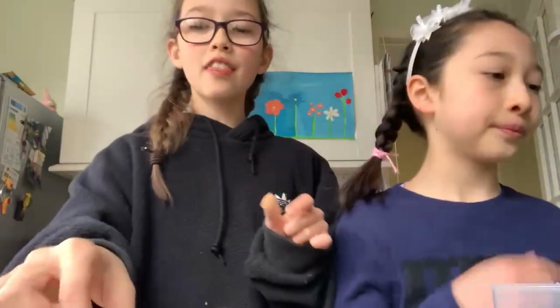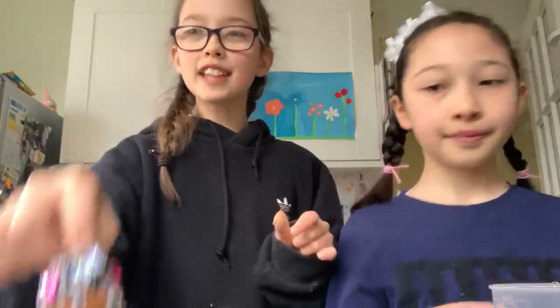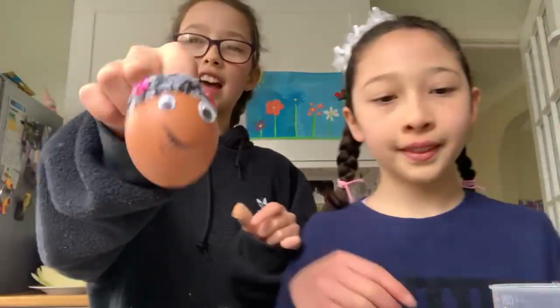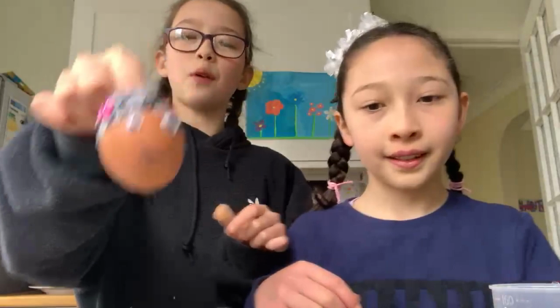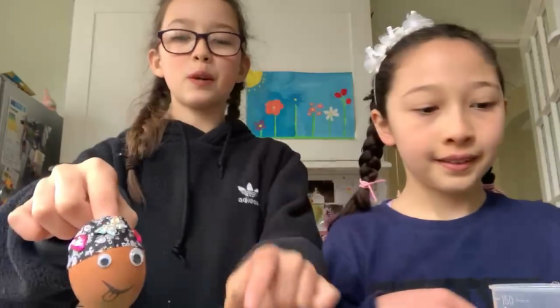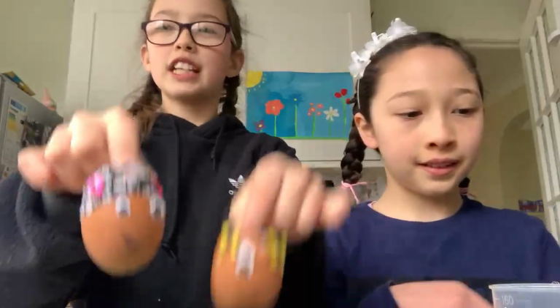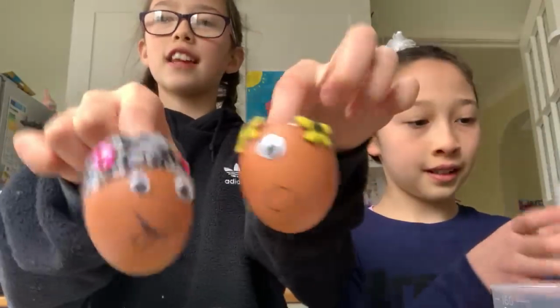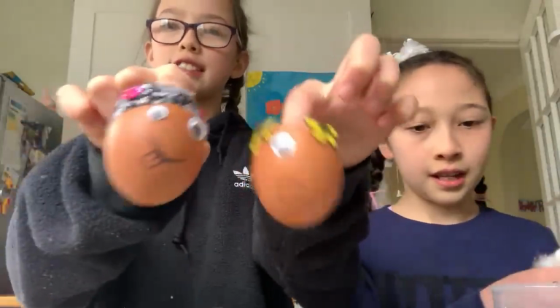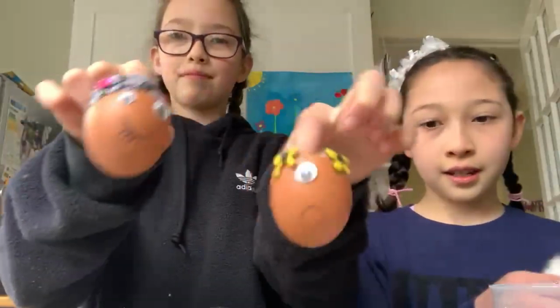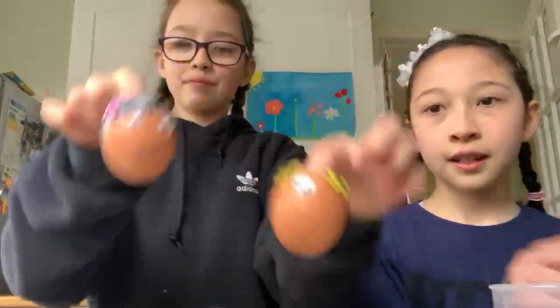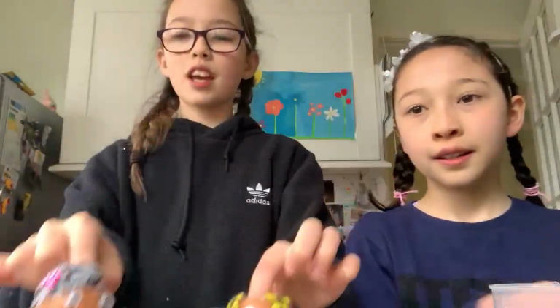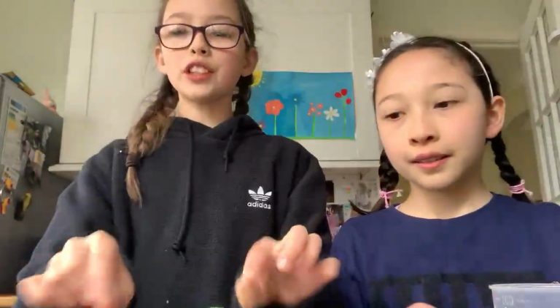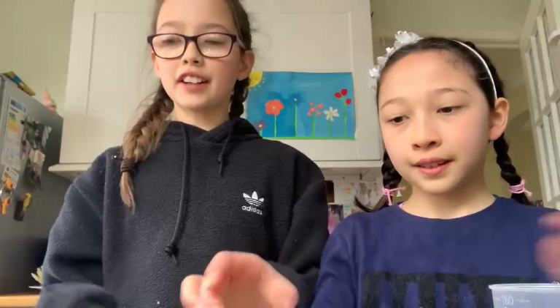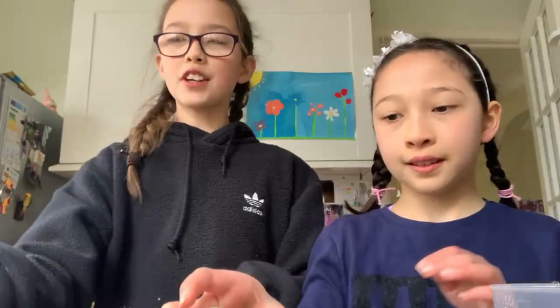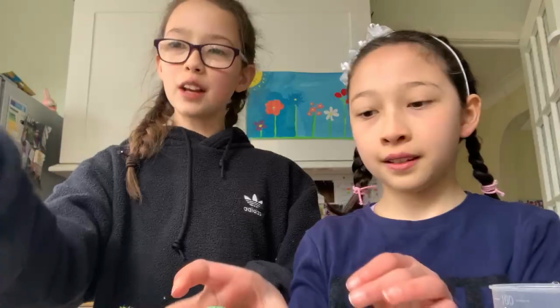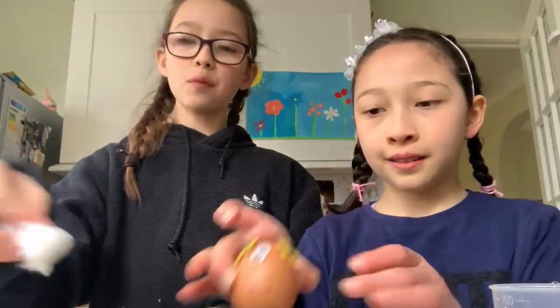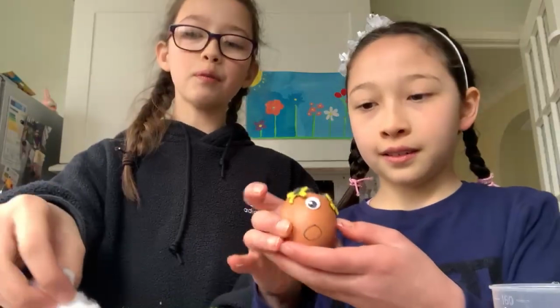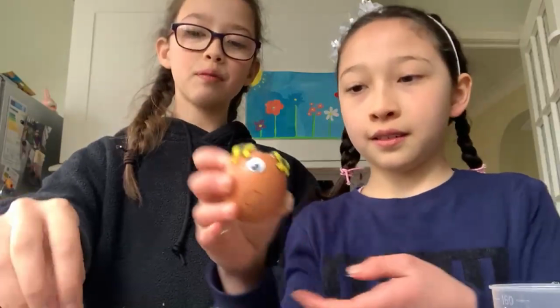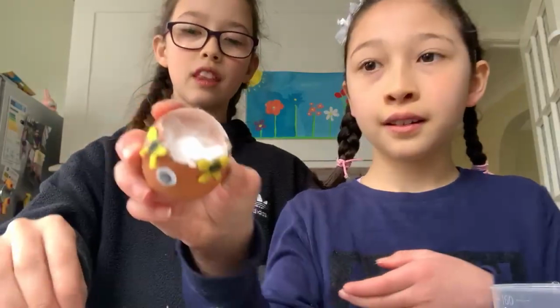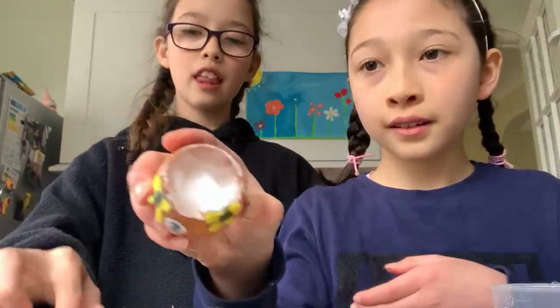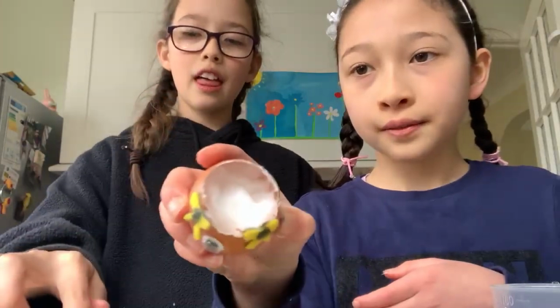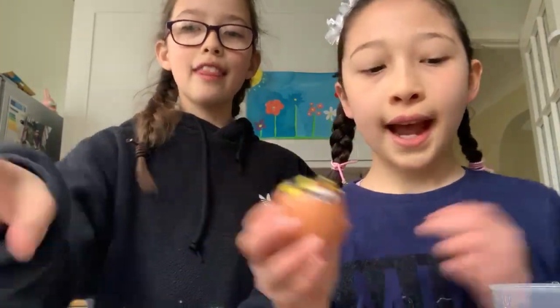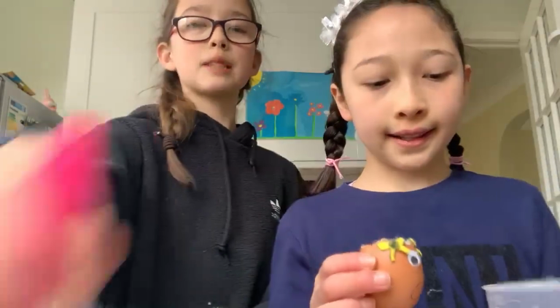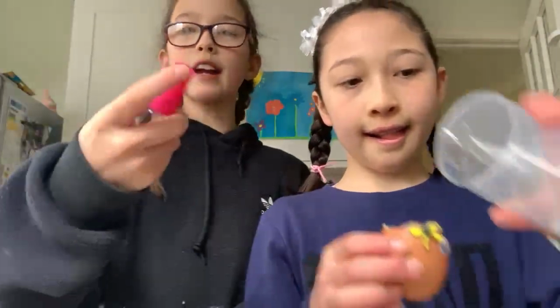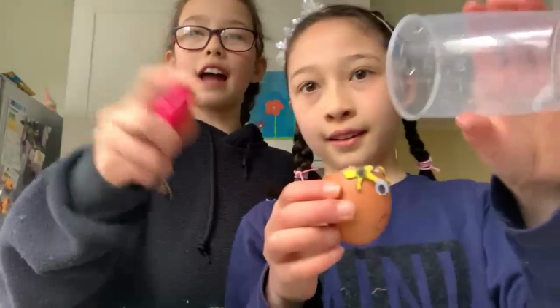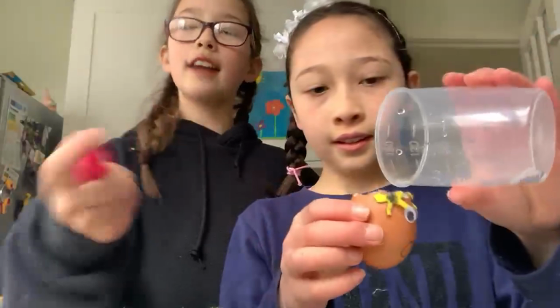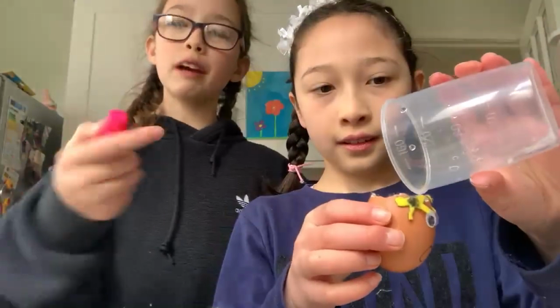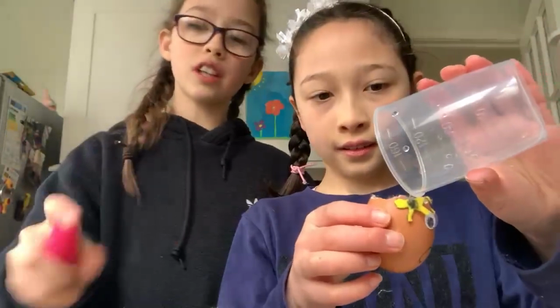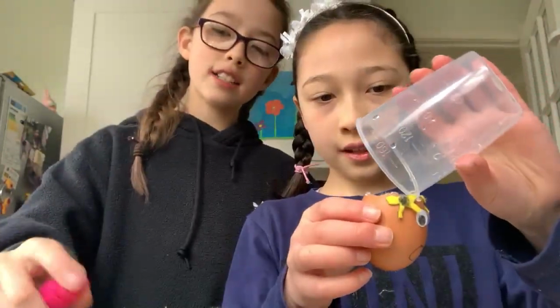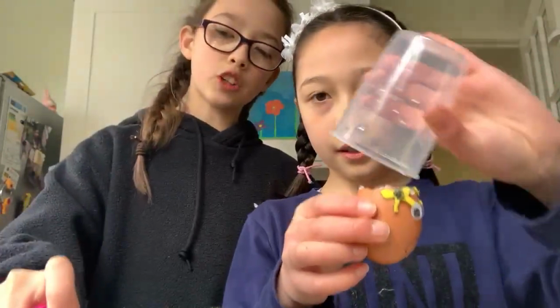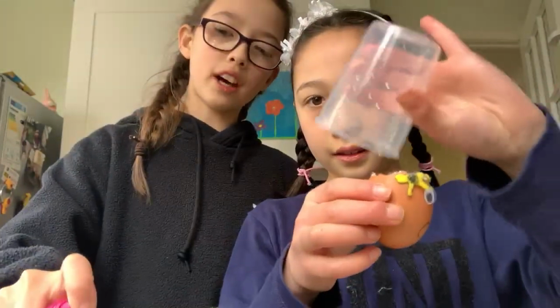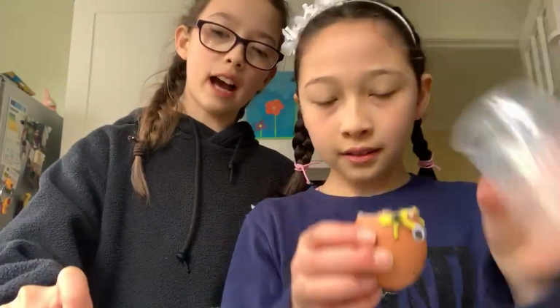Then you can decorate it how you want — we've decorated ours like these. Once you've decorated it, you're going to fill it with cotton wool and then spray it and add a little bit of water to make the cotton wool nice and damp.